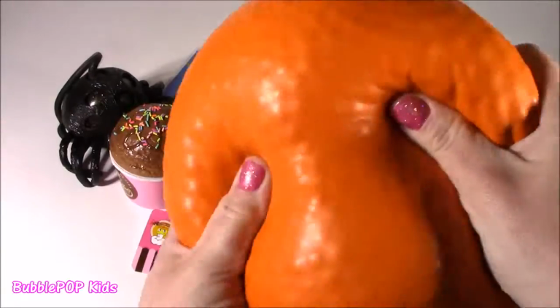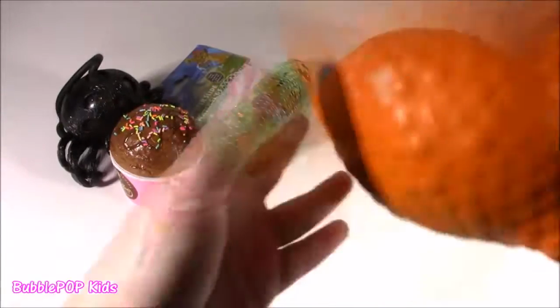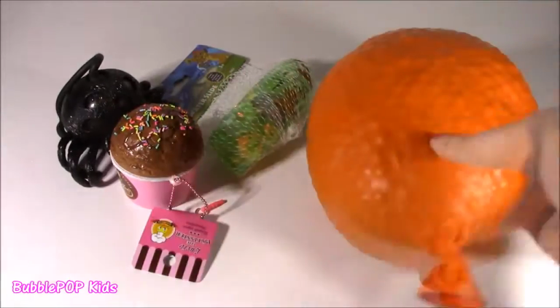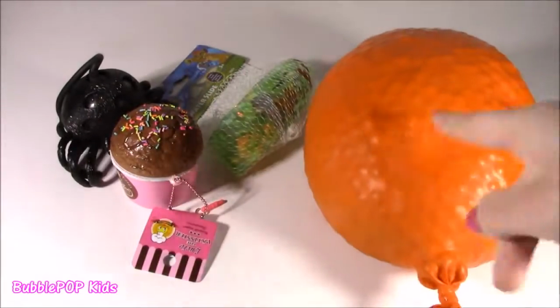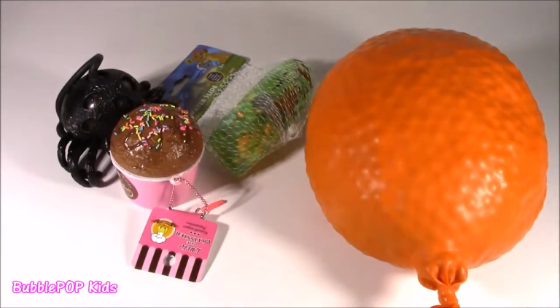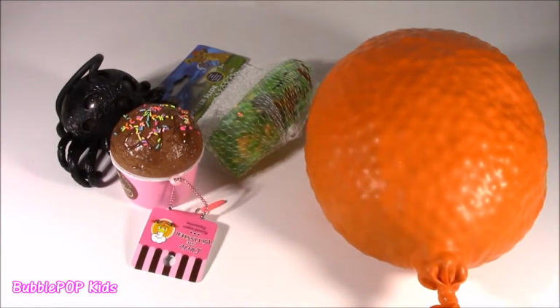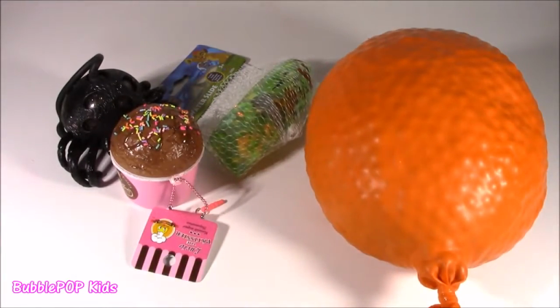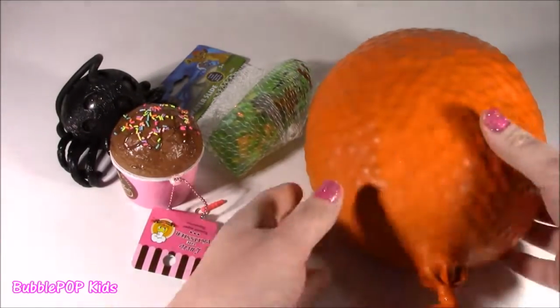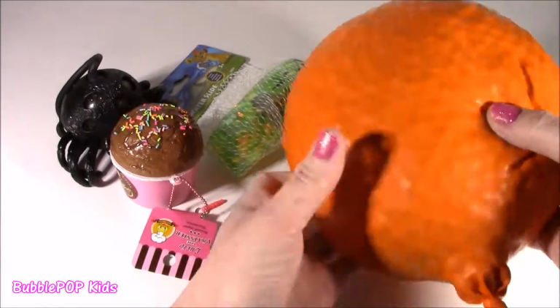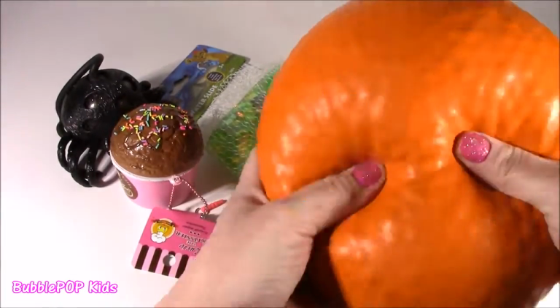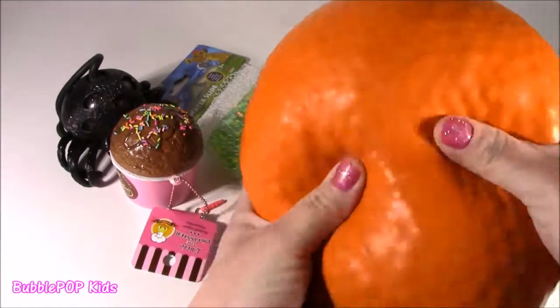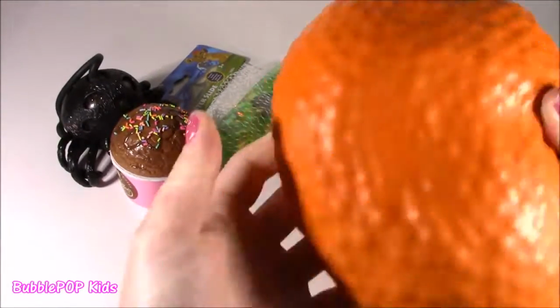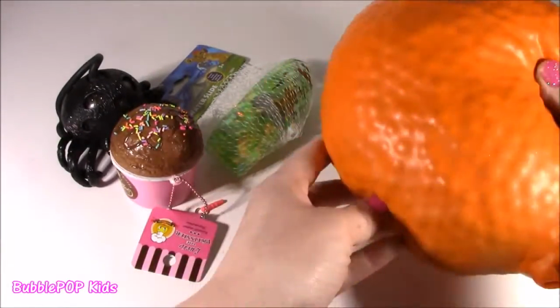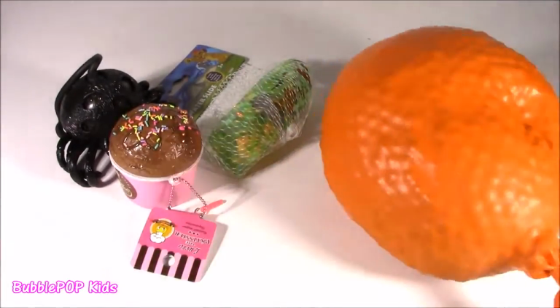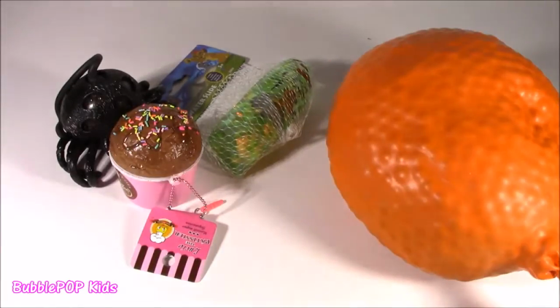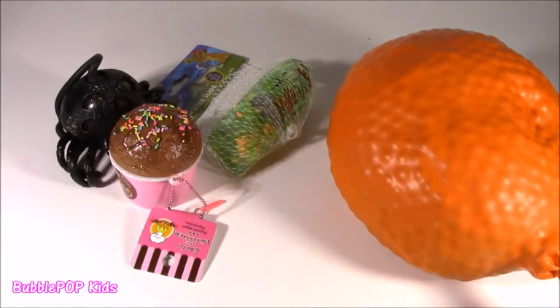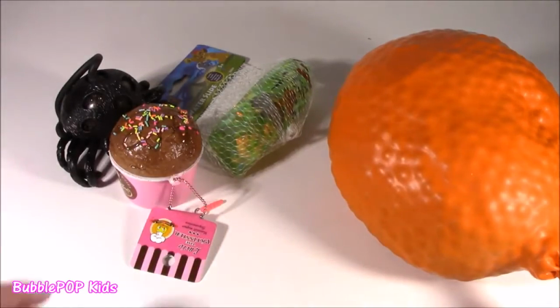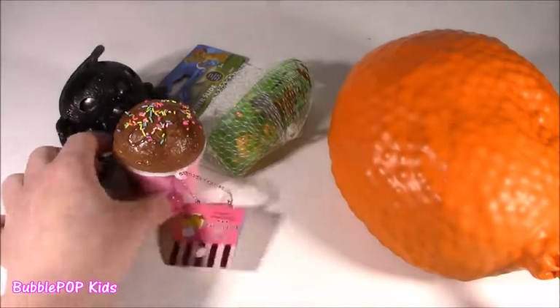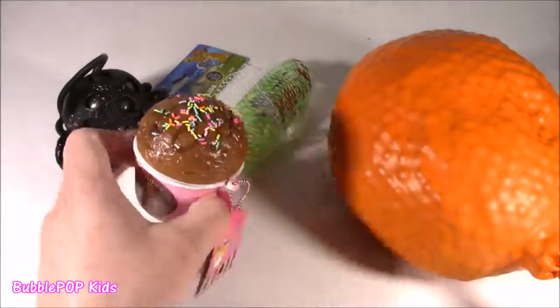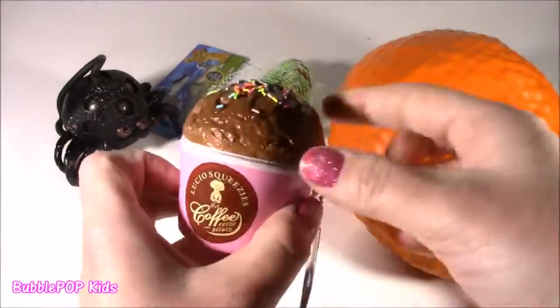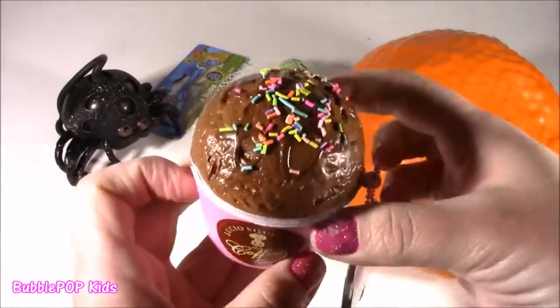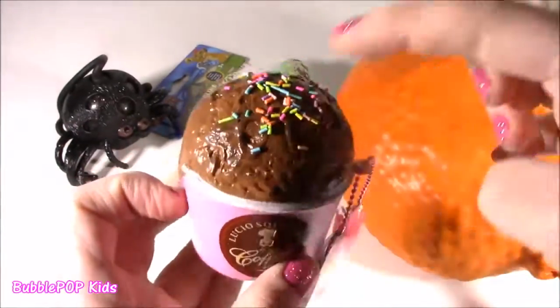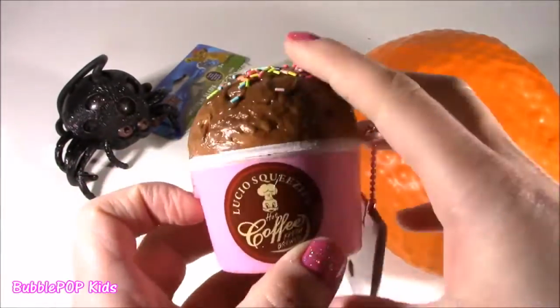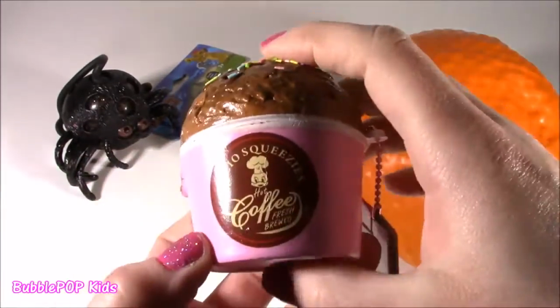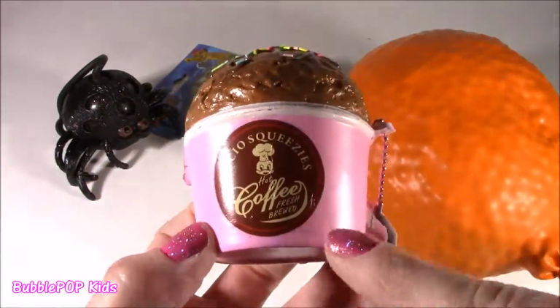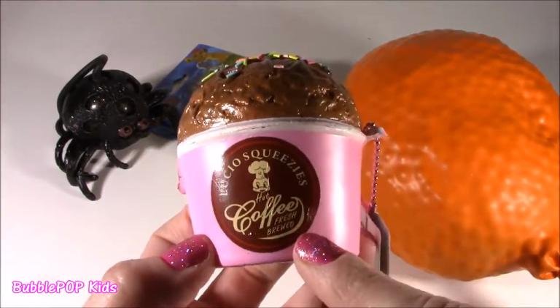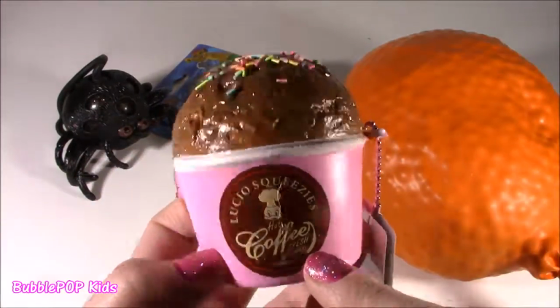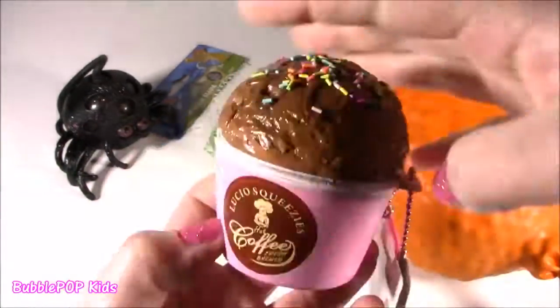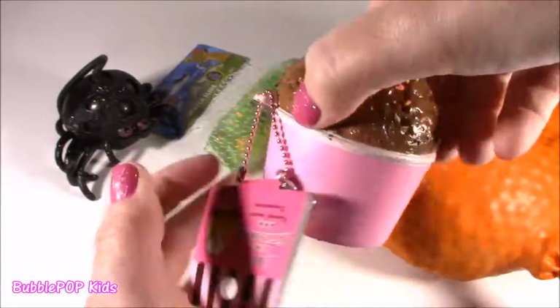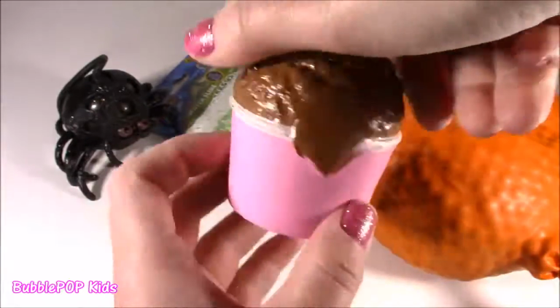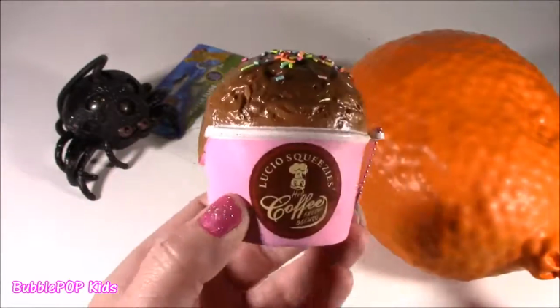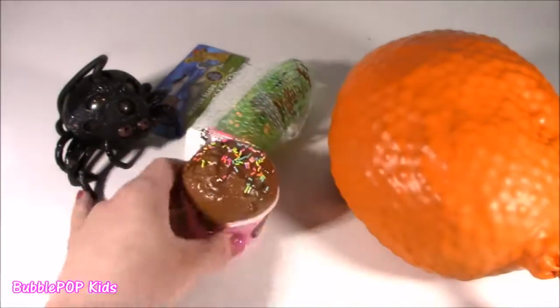I was seriously scared because after the last one, it was super frightening. This one is like all lumpy and bumpy. Then you have this adorable little ice cream — it looks like an ice cream, but then it says 'hot coffee.' I don't get this.